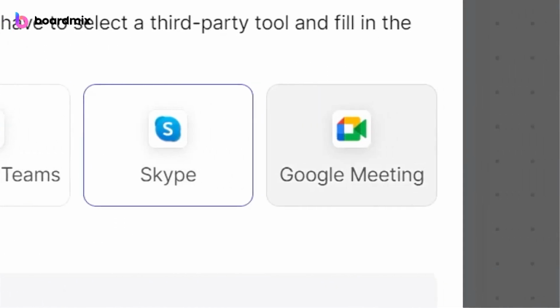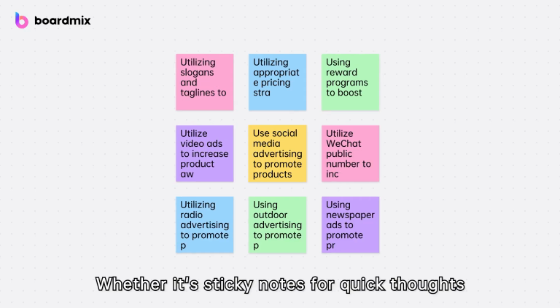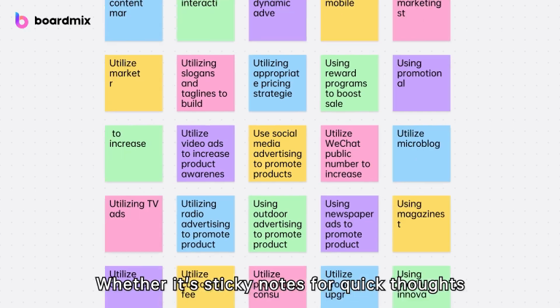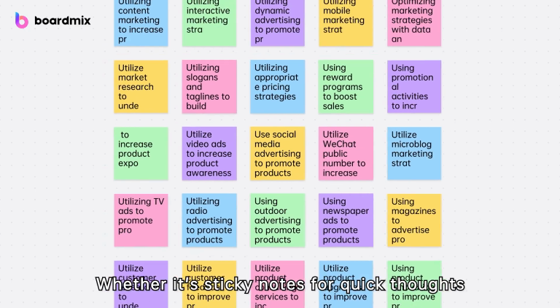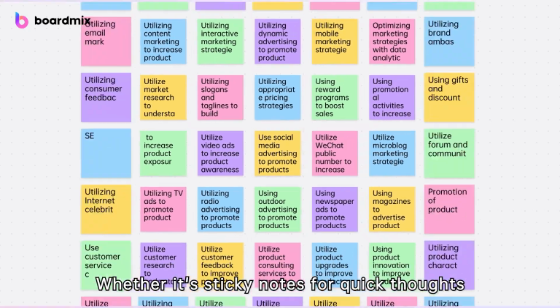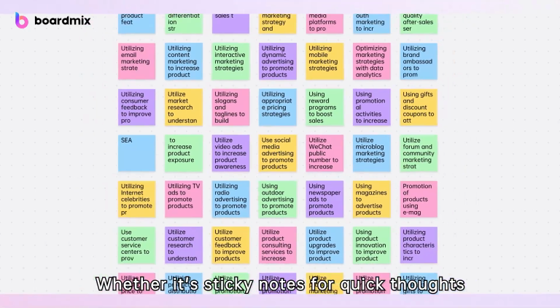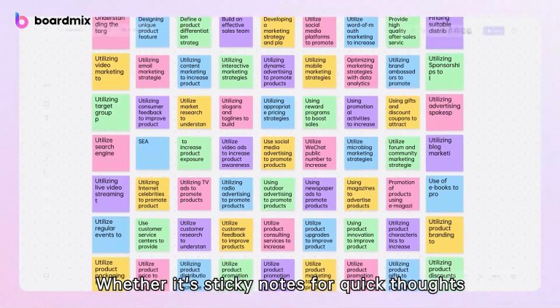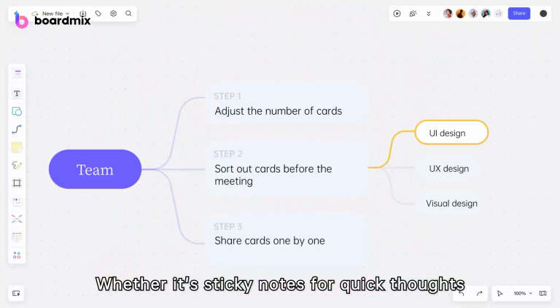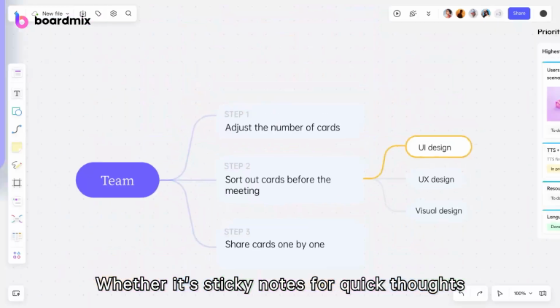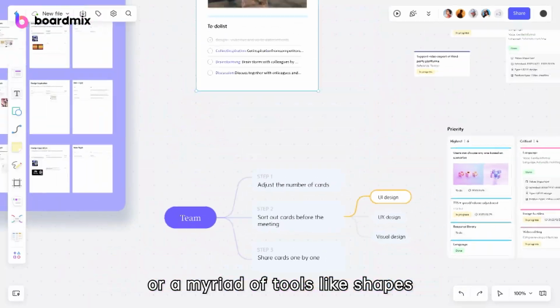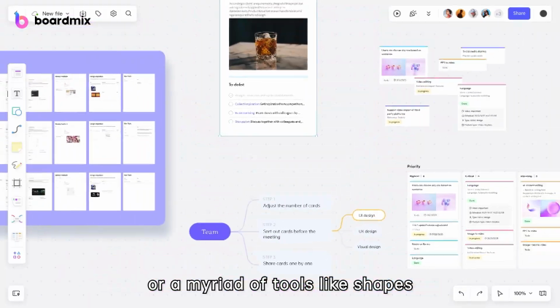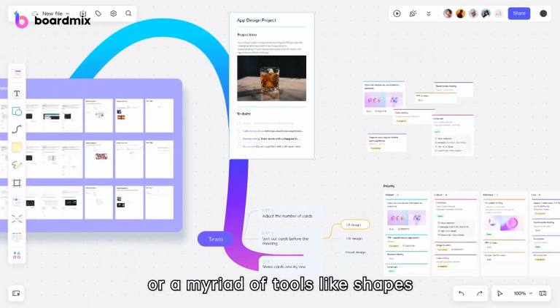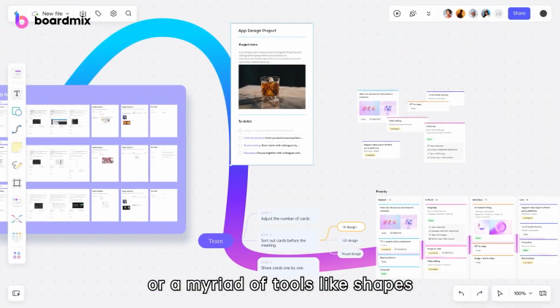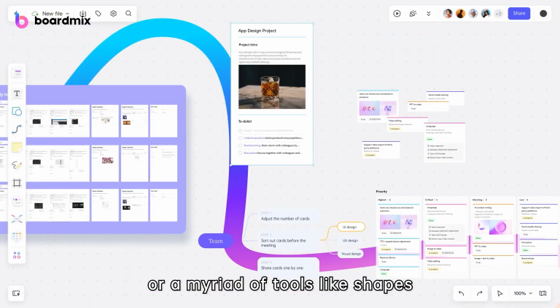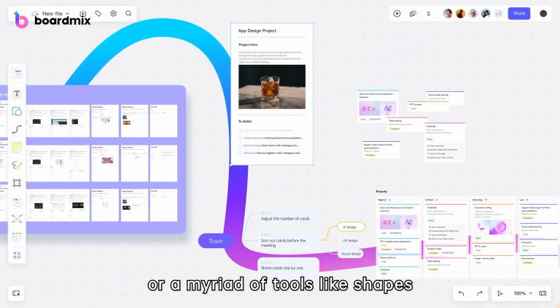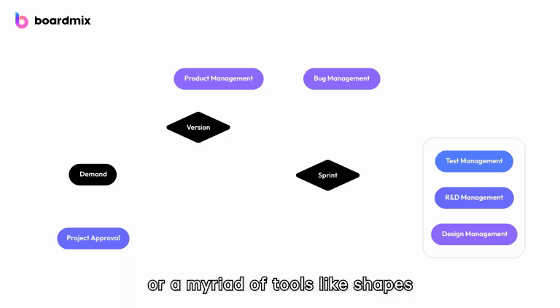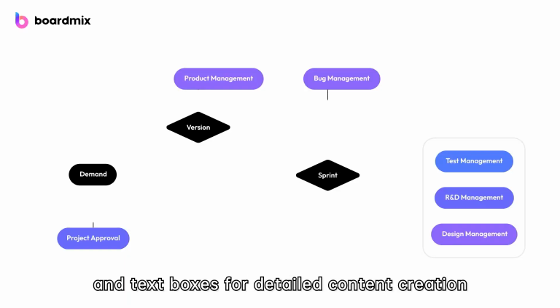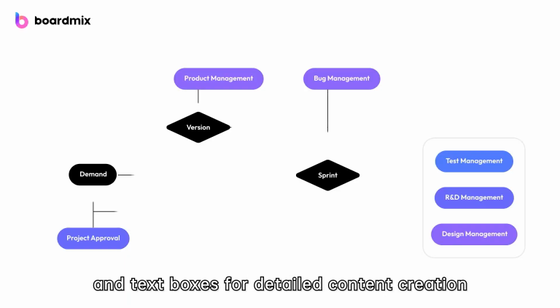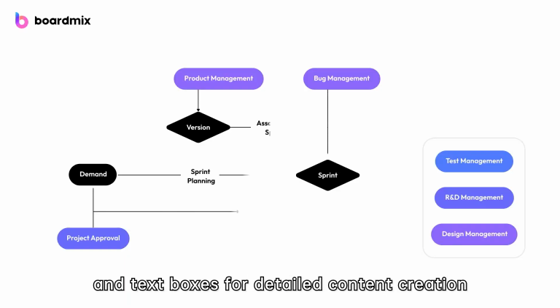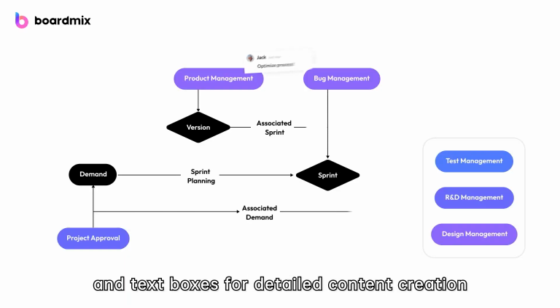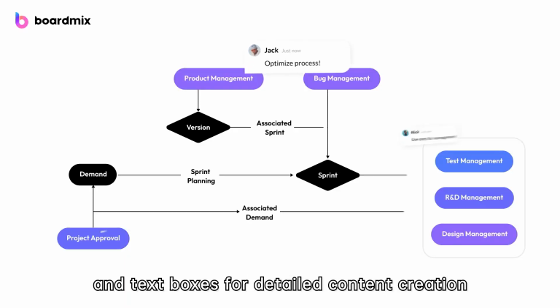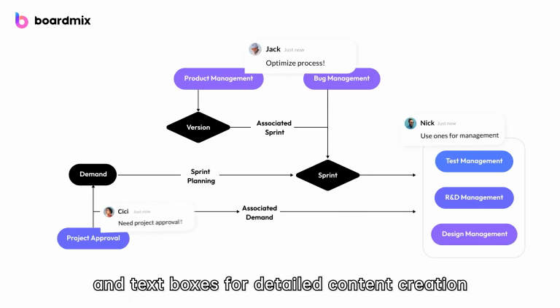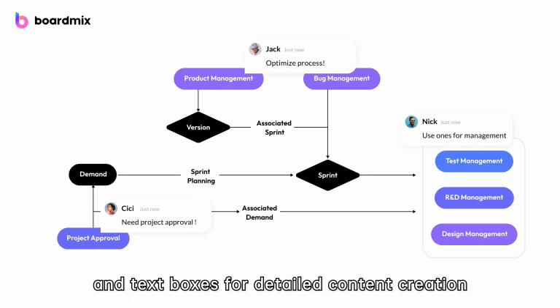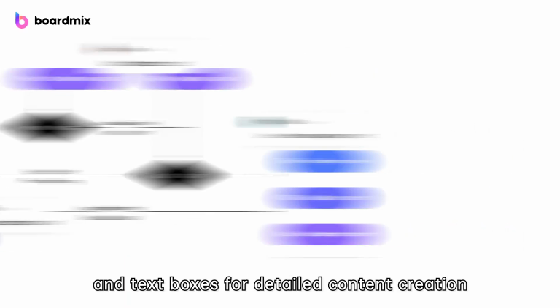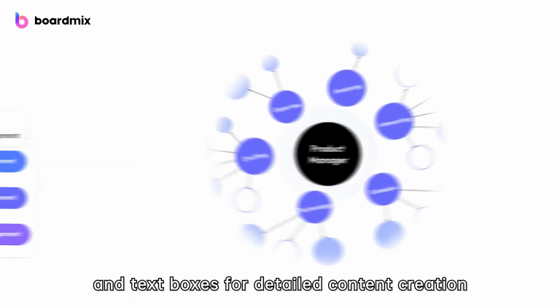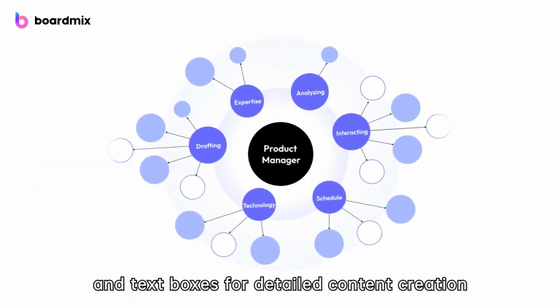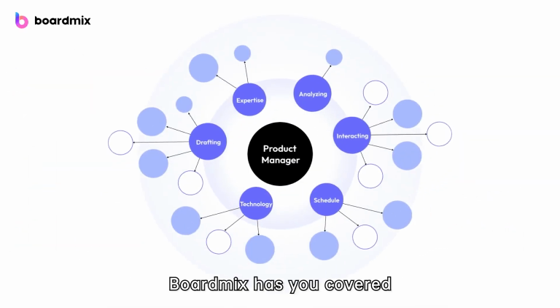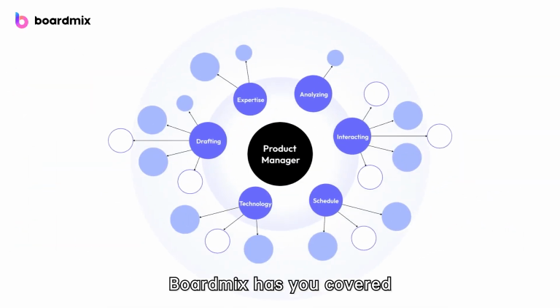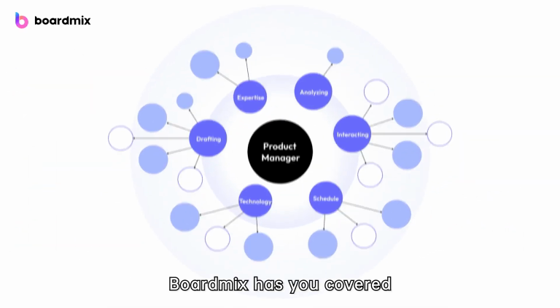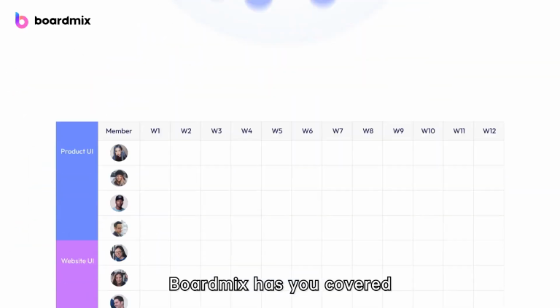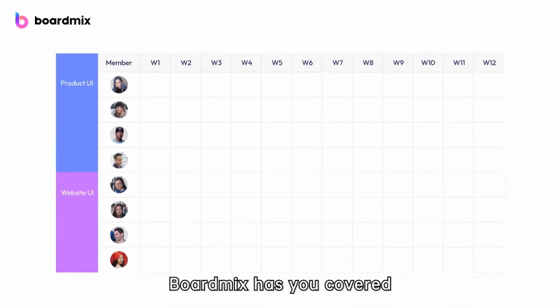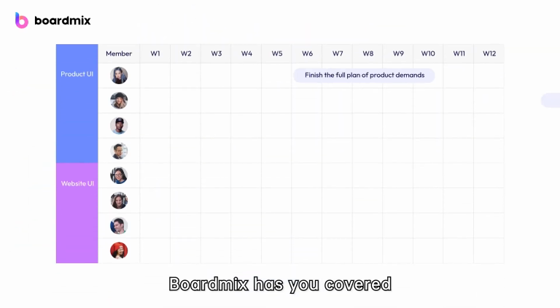Whether it's sticky notes for quick thoughts or a myriad of tools like shapes and text boxes for detailed content creation, BoardMix has you covered.